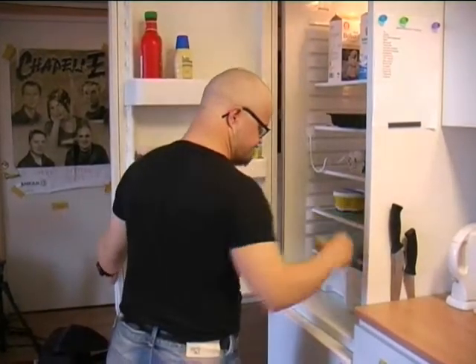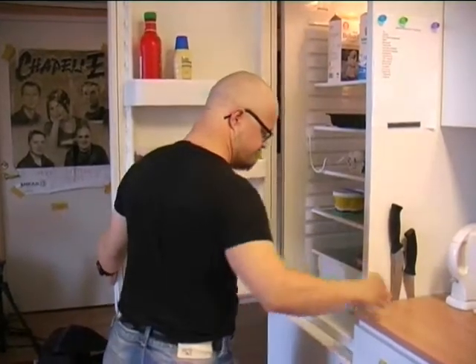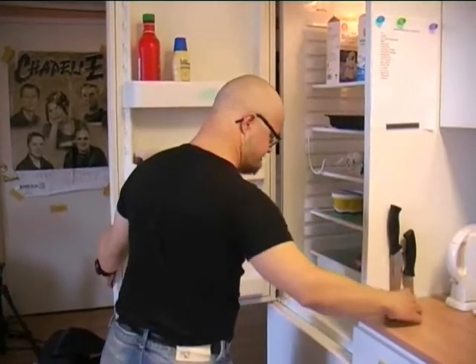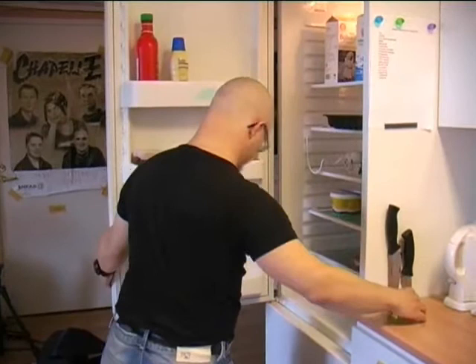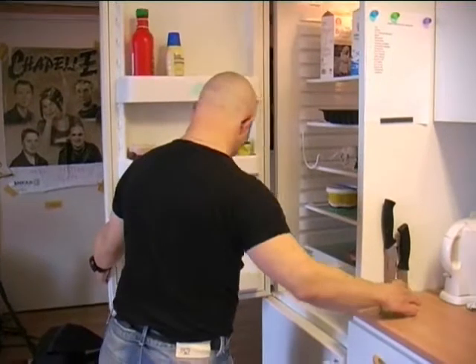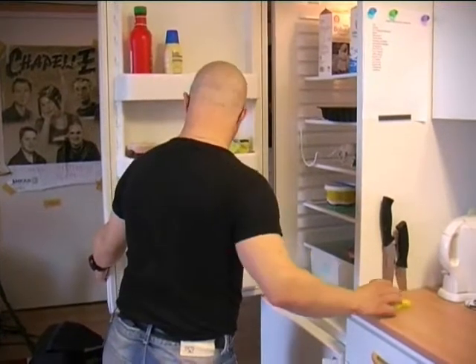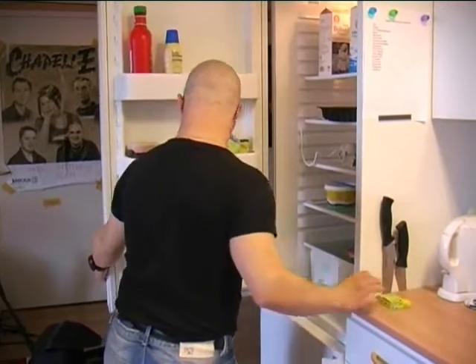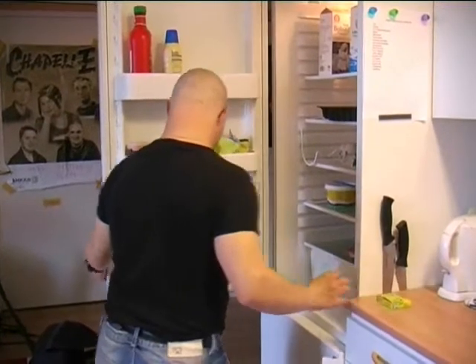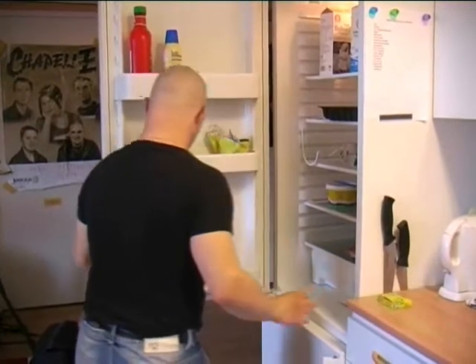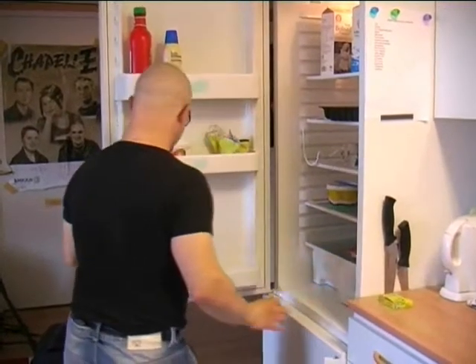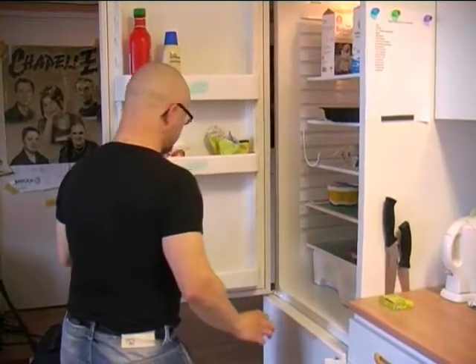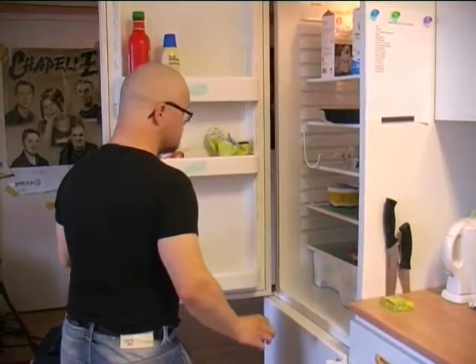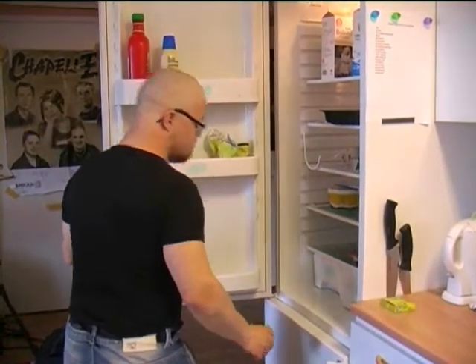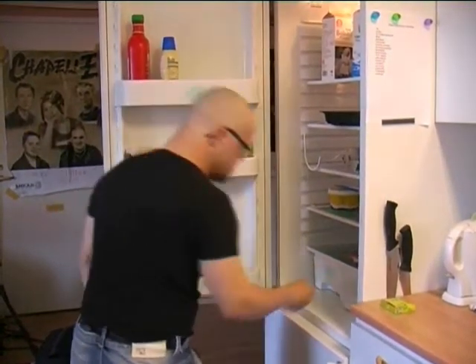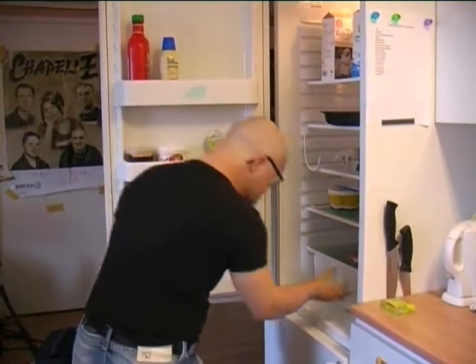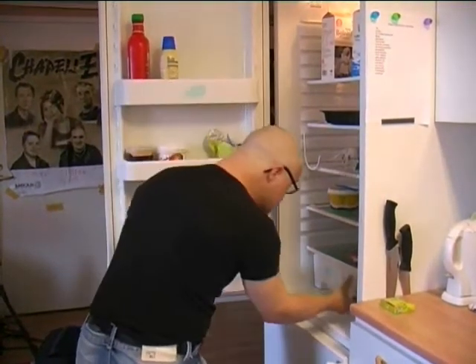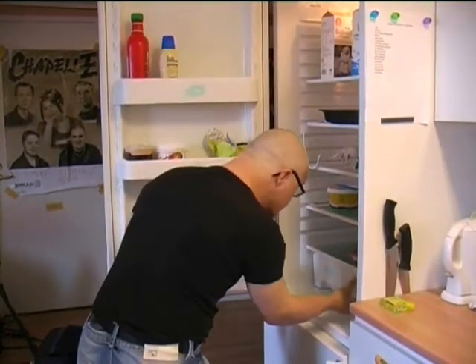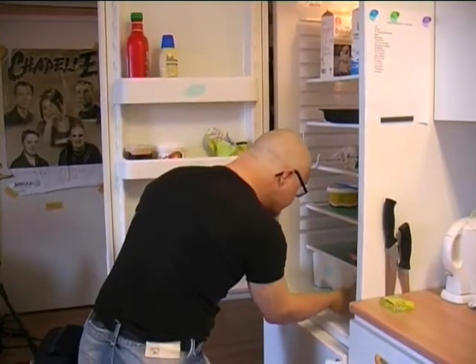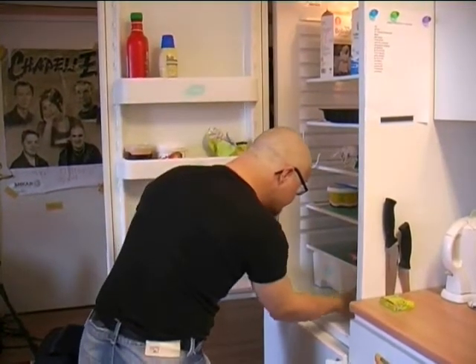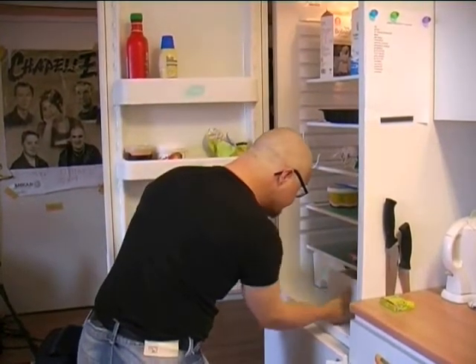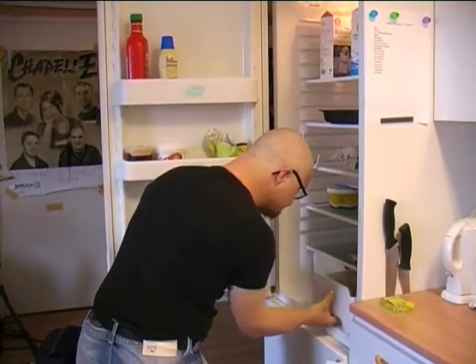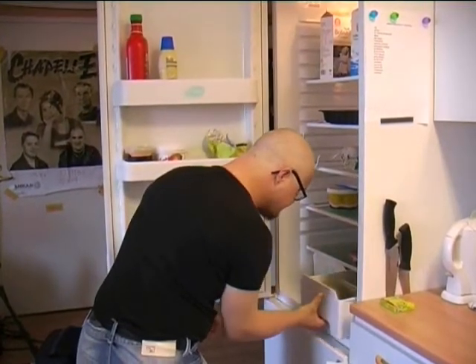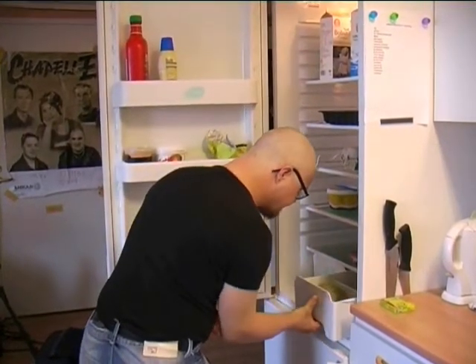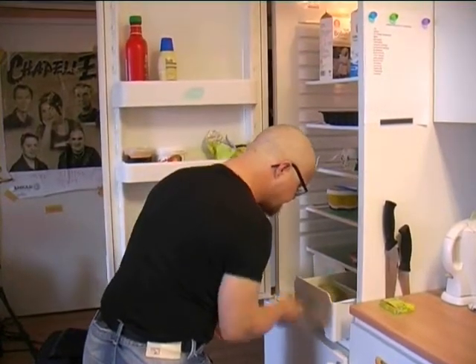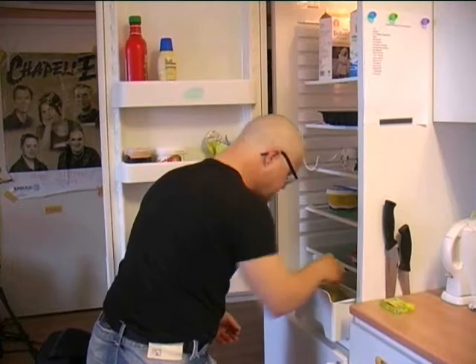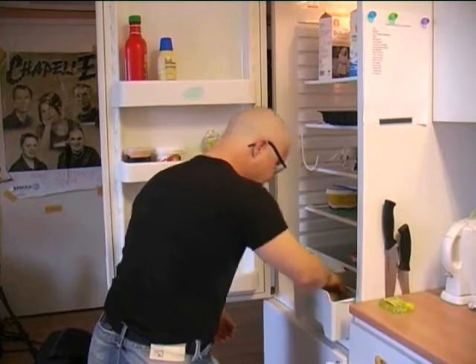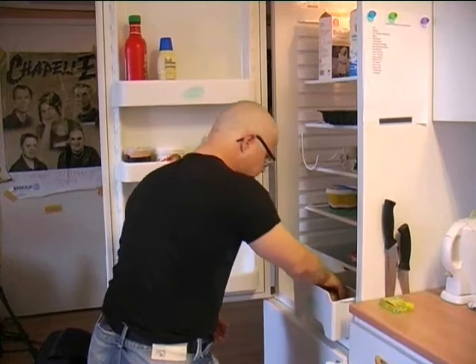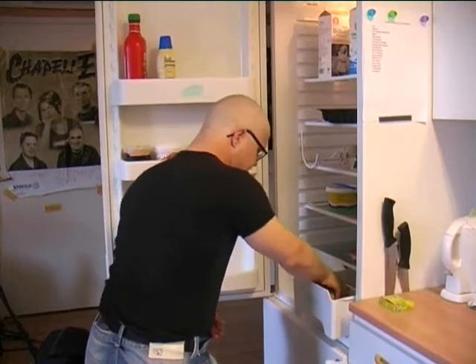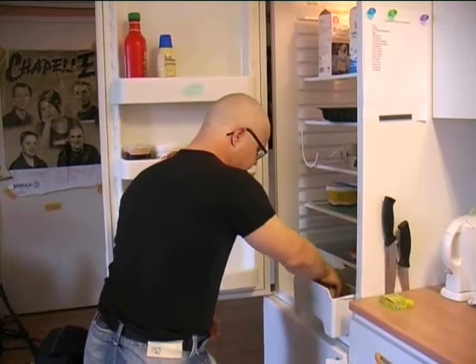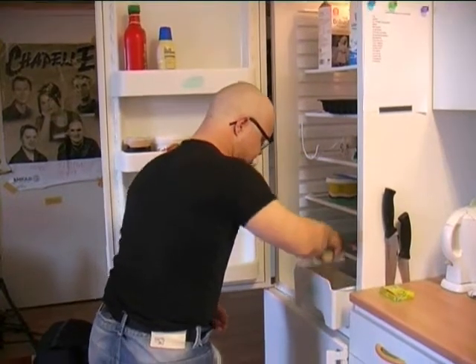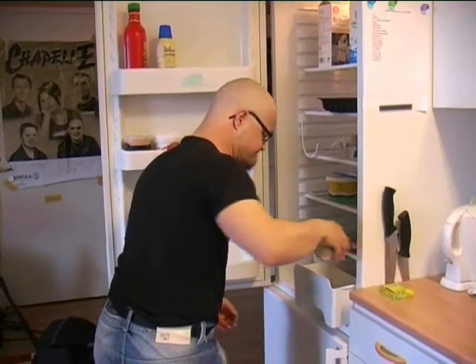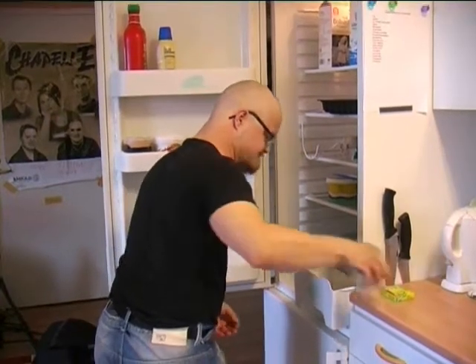To have cupboards and drawers marked makes it easier to find the items that you need.